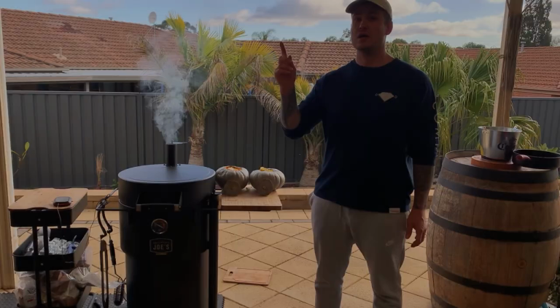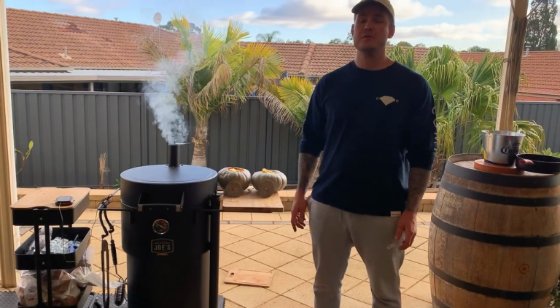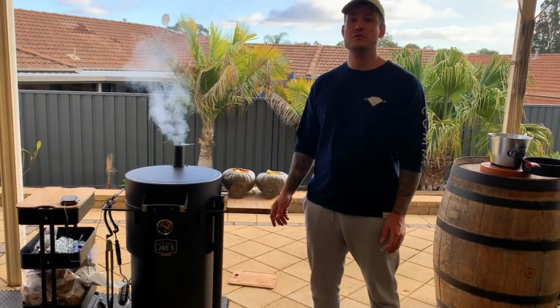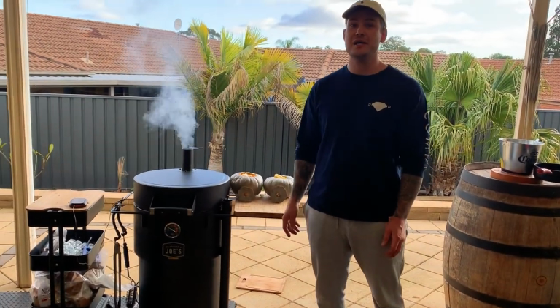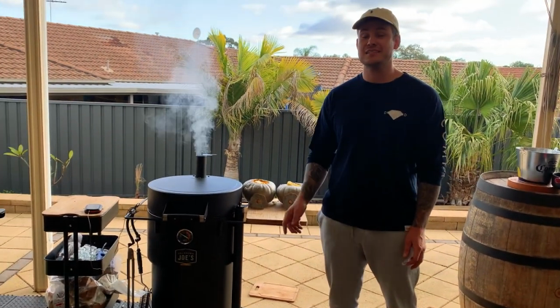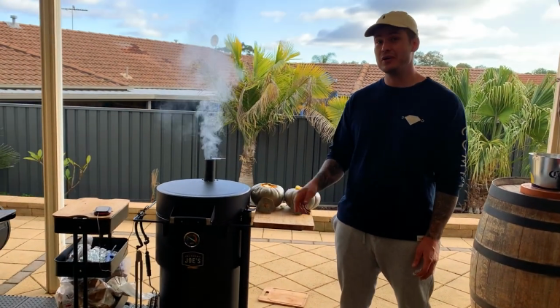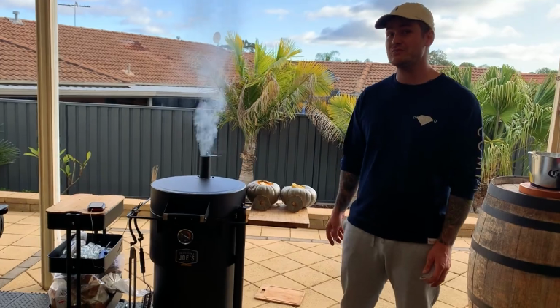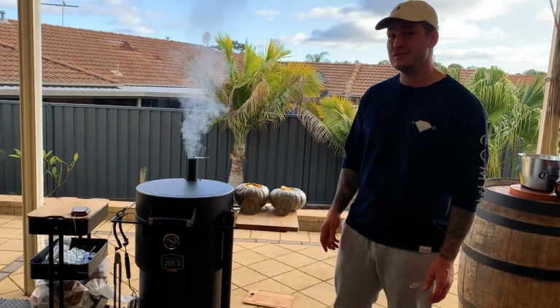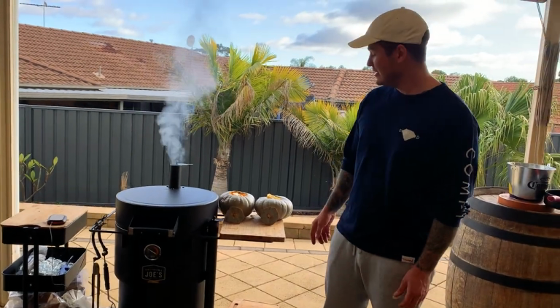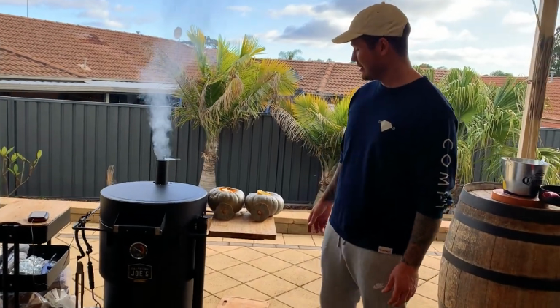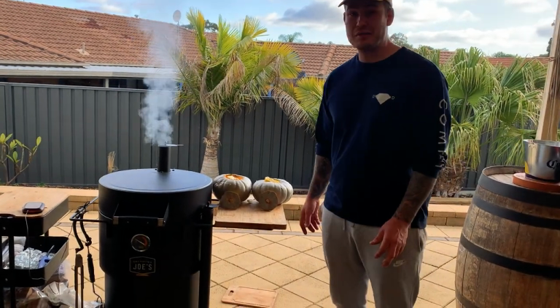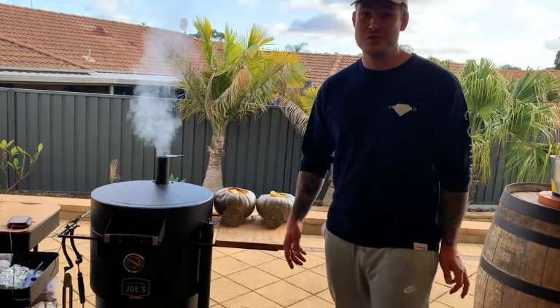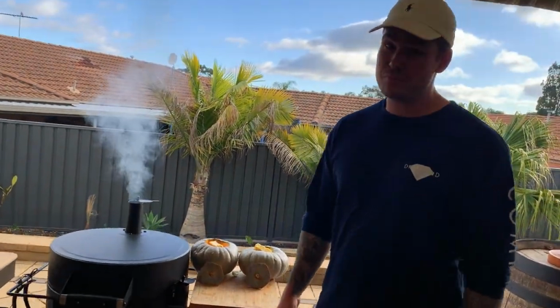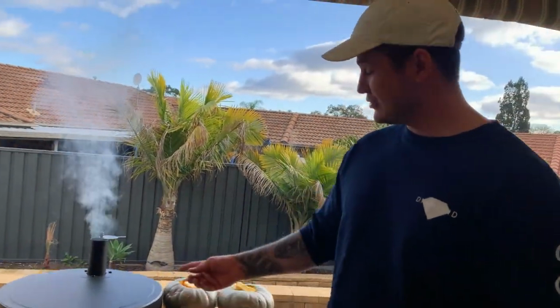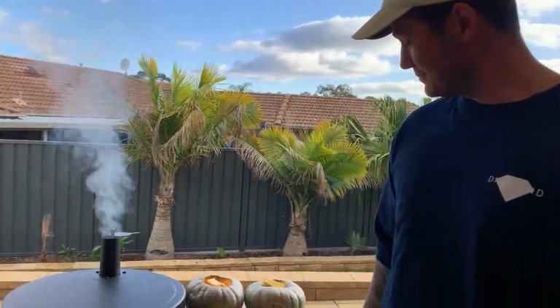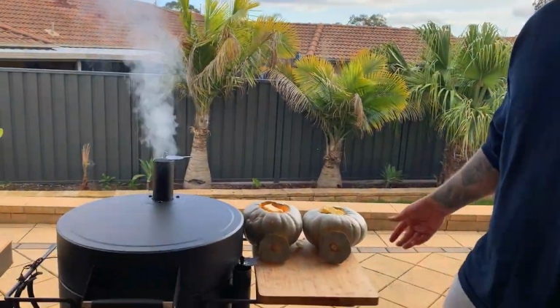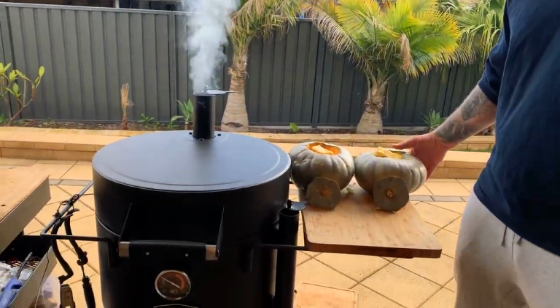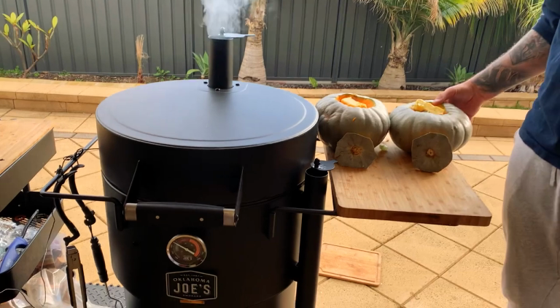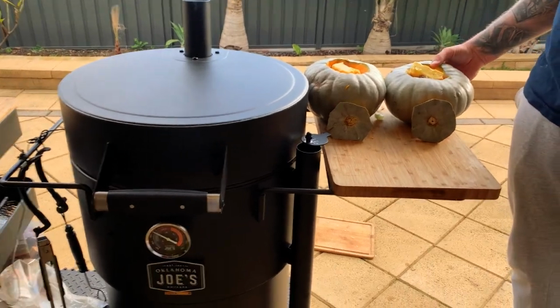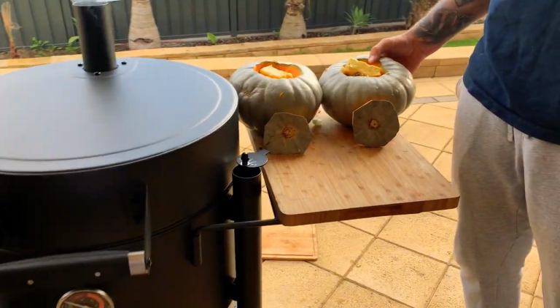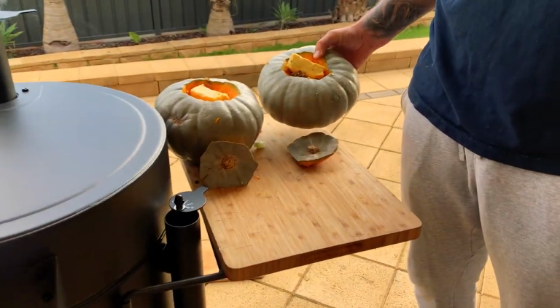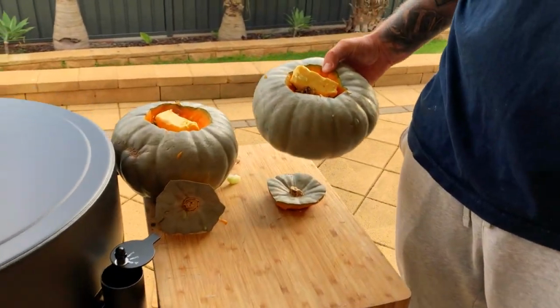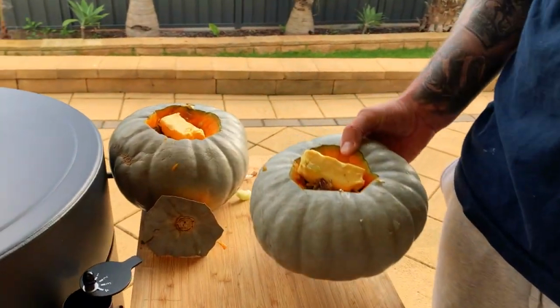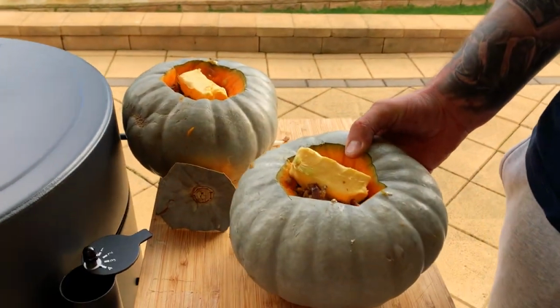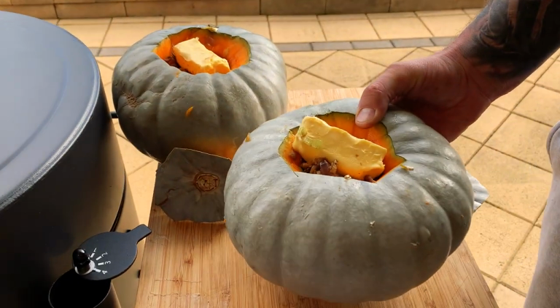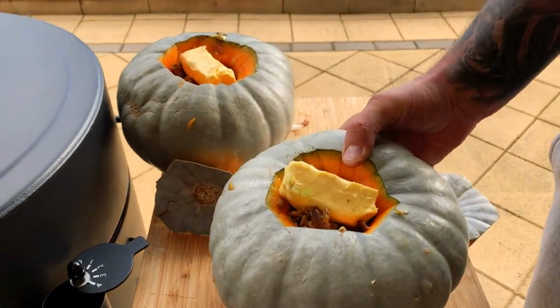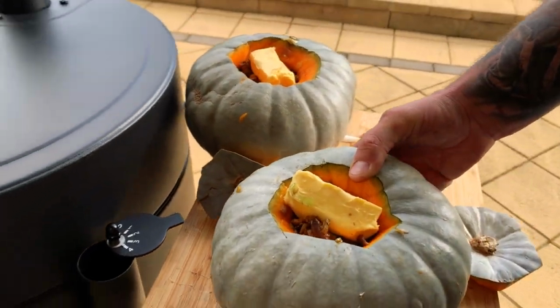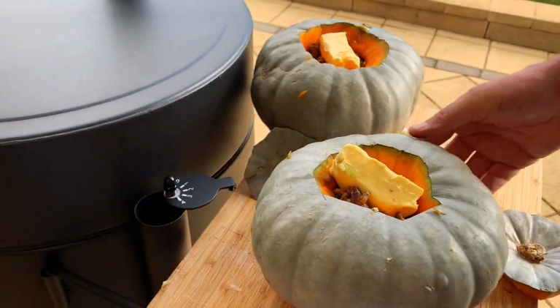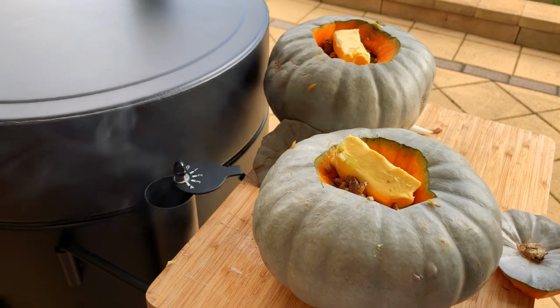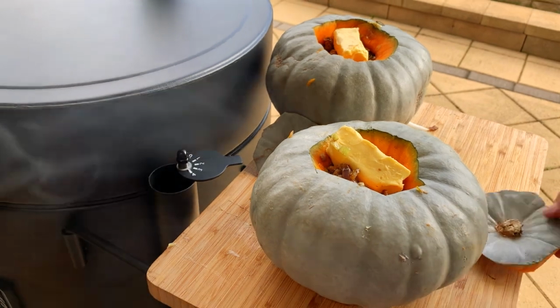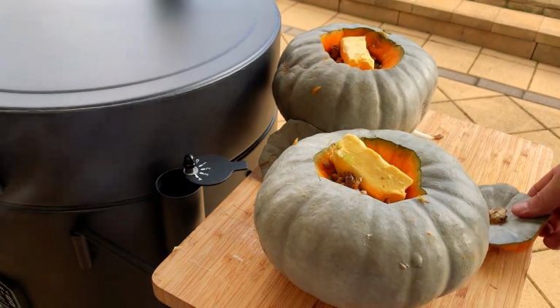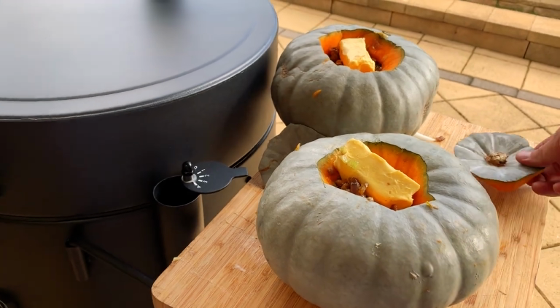Carlum here from Nine Slow Basics. Today we're going to do something different — we're going to do some pumpkin soup on the Bronco drum. It's that time of year where they're really cheap, so this meal is going to probably cost us all of about ten dollars, and there's going to be plenty of leftovers.